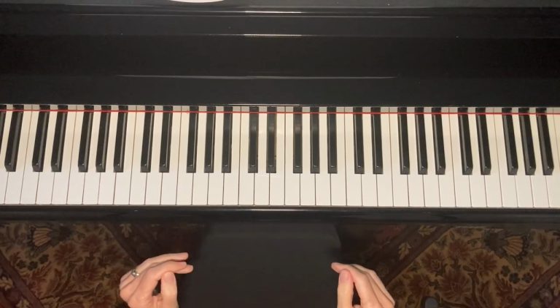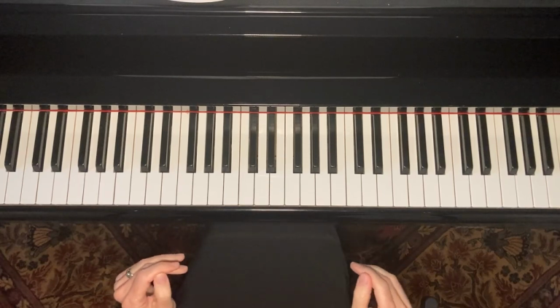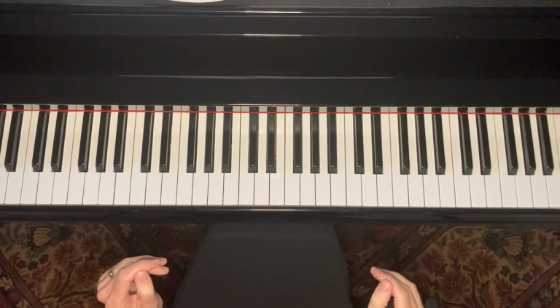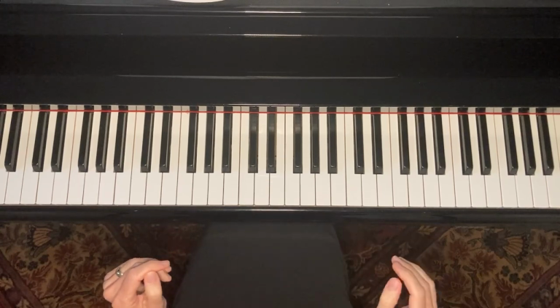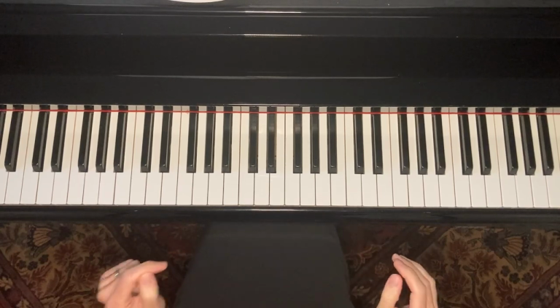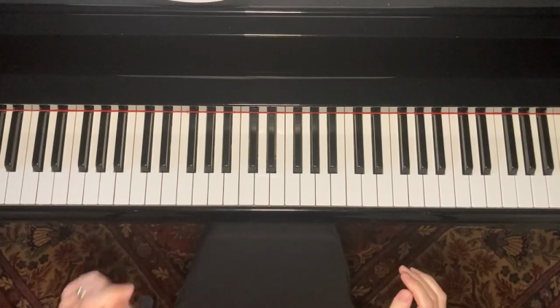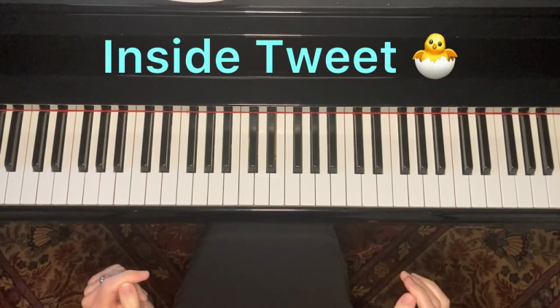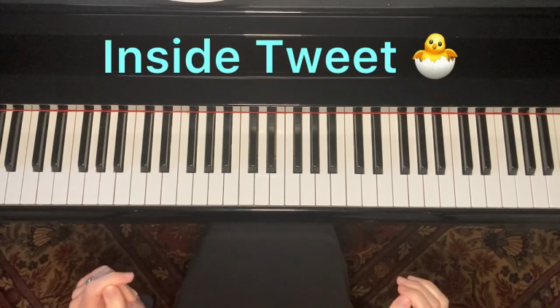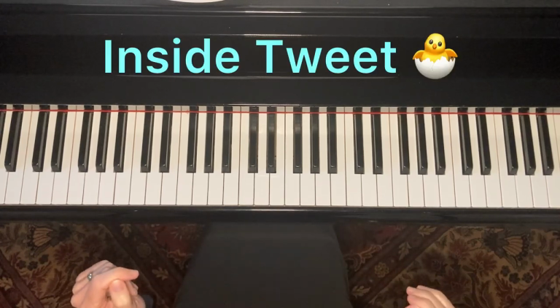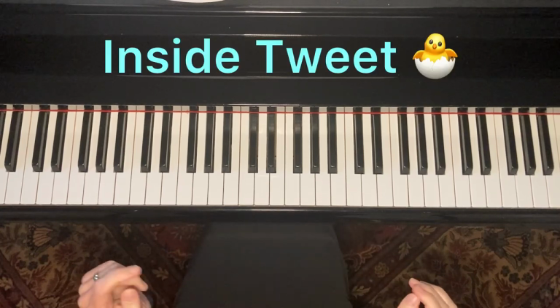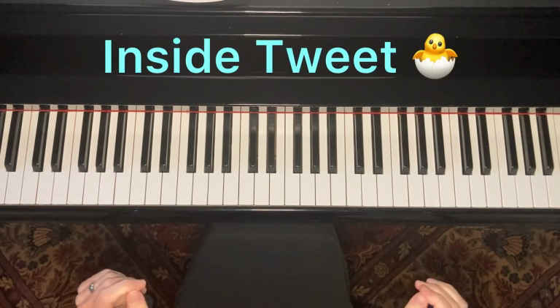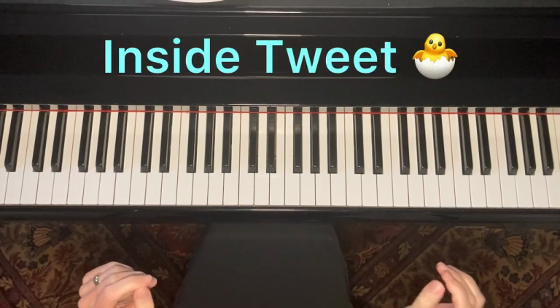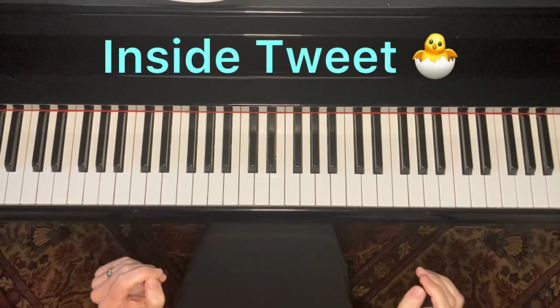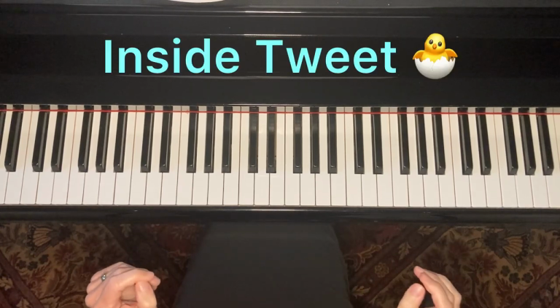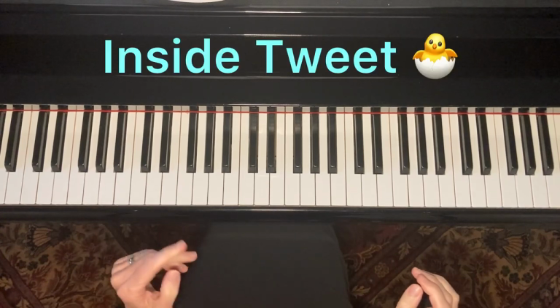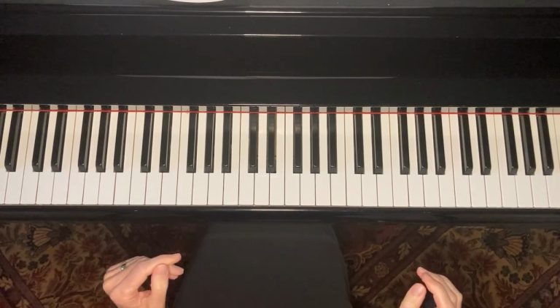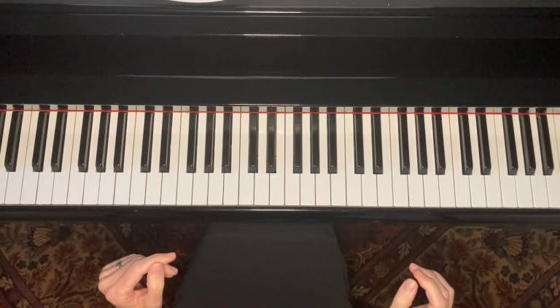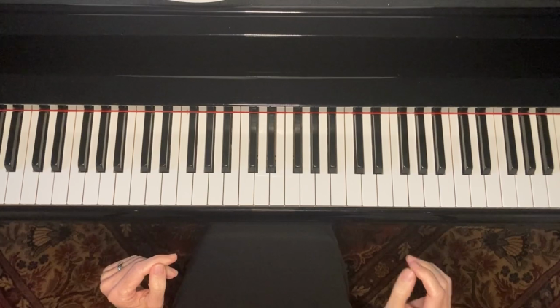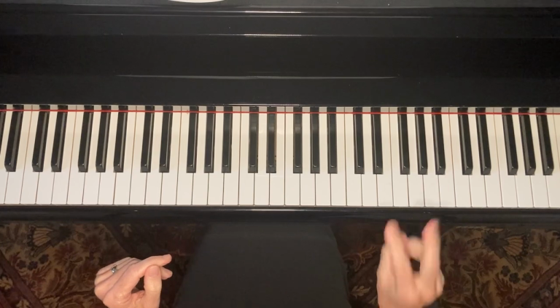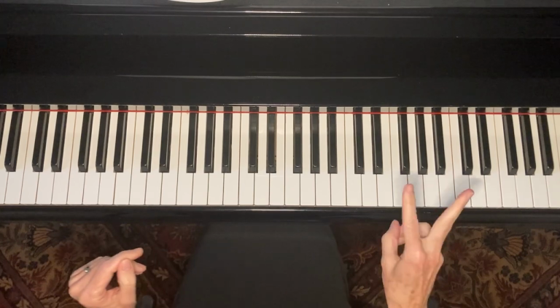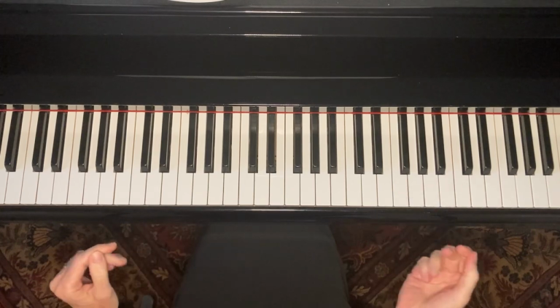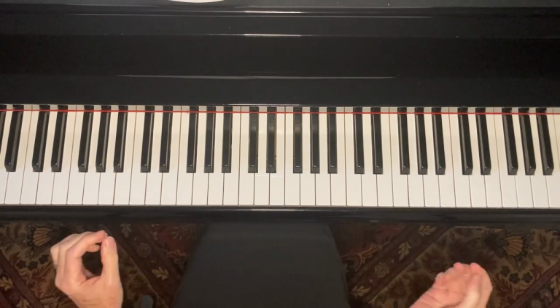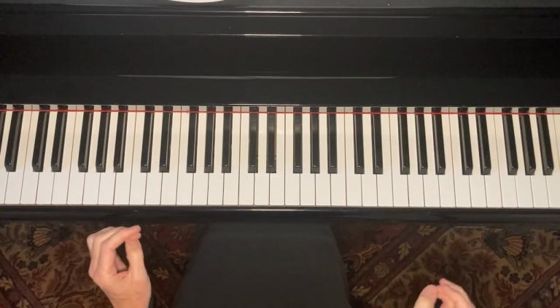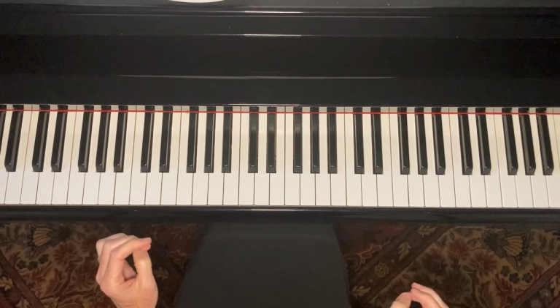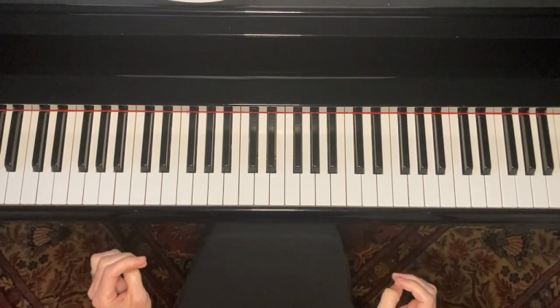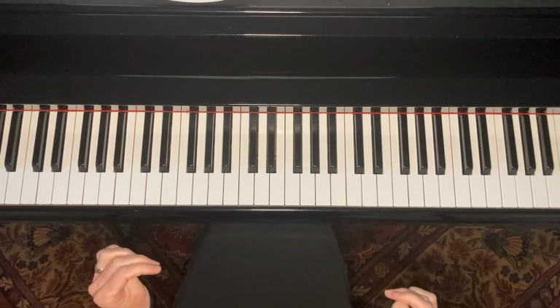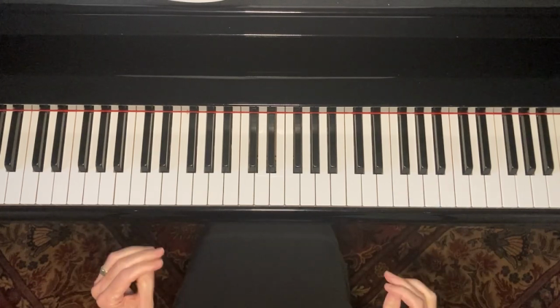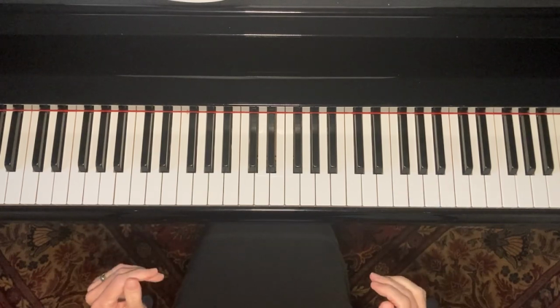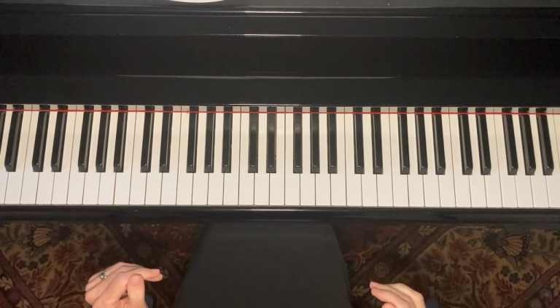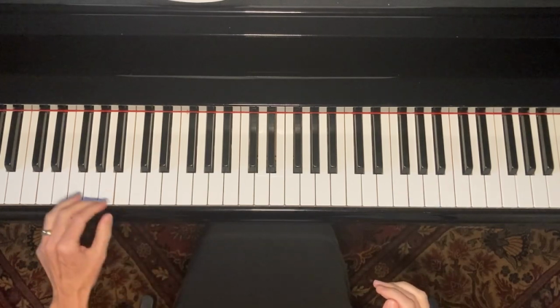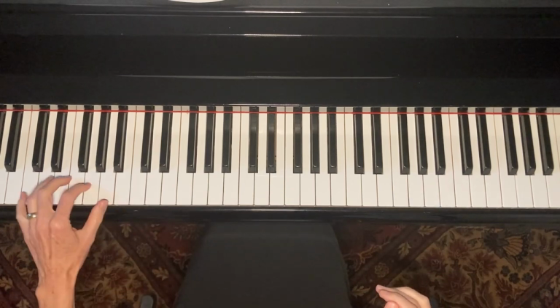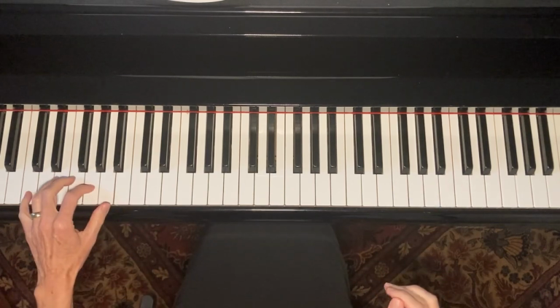Piano Annie here with Inside Tweet. I'm going to show it to you two different ways, and here's what it sounds like.